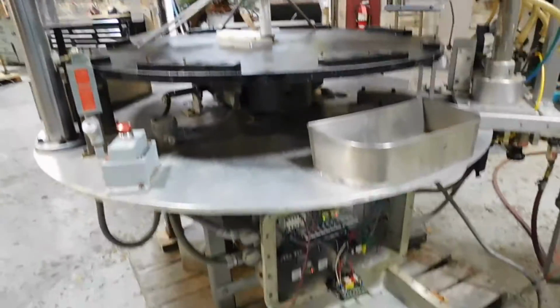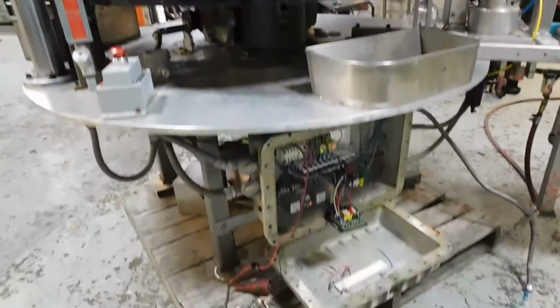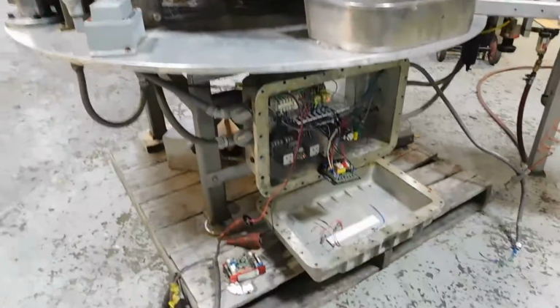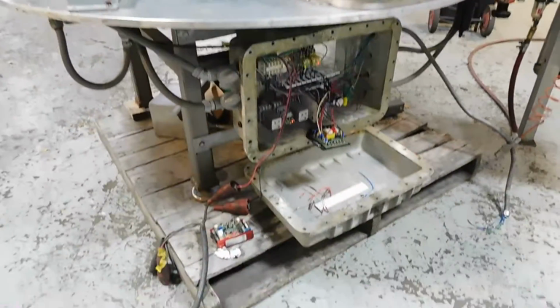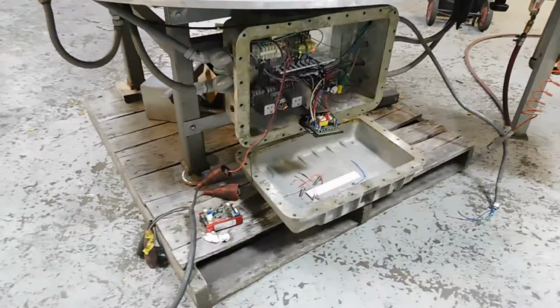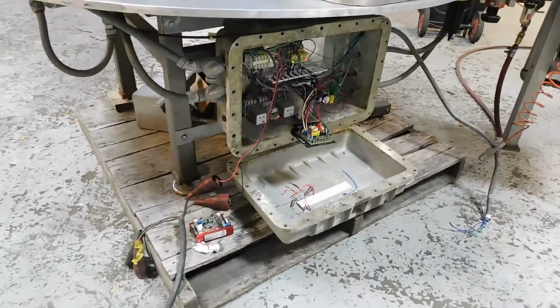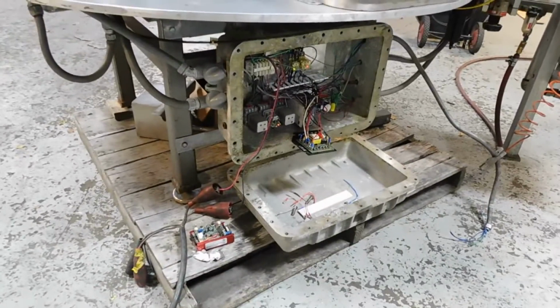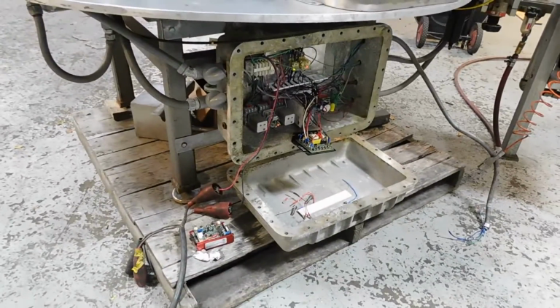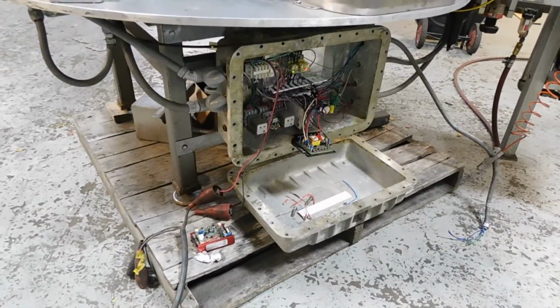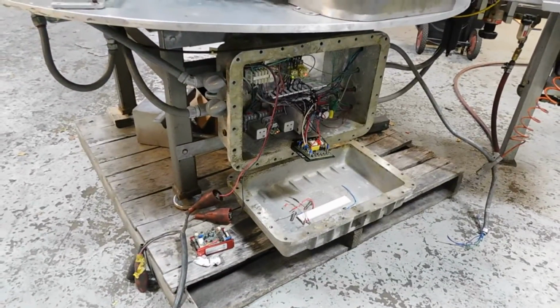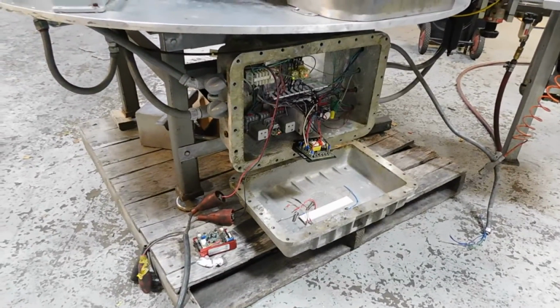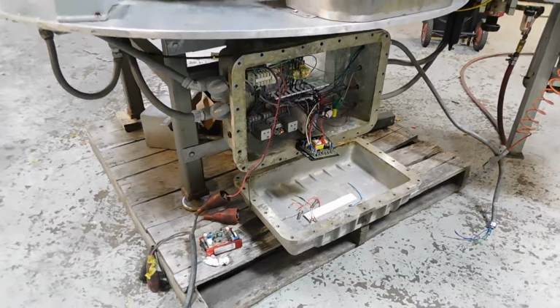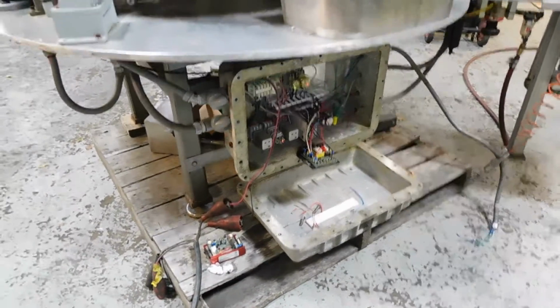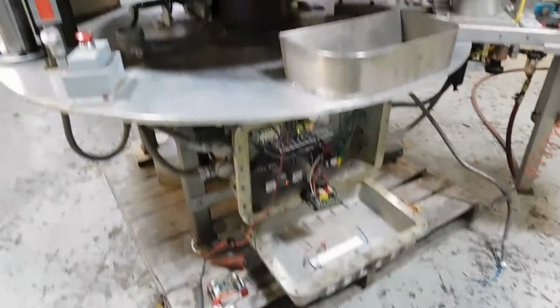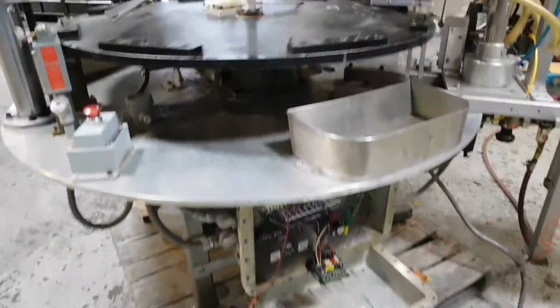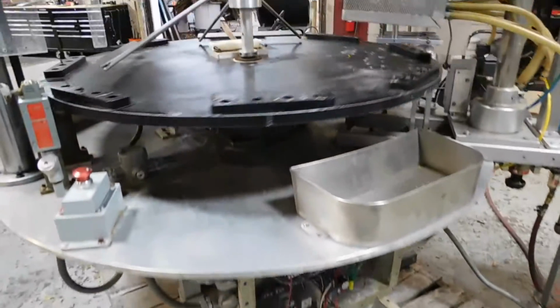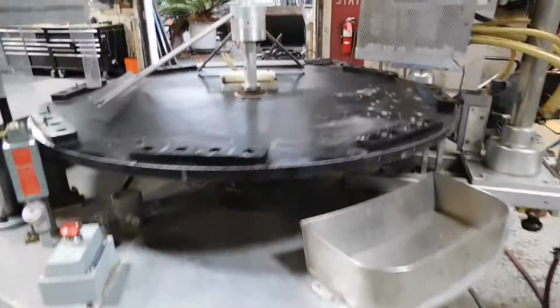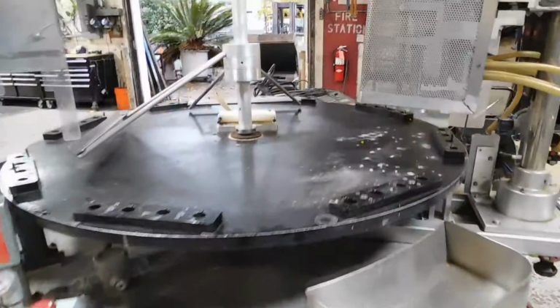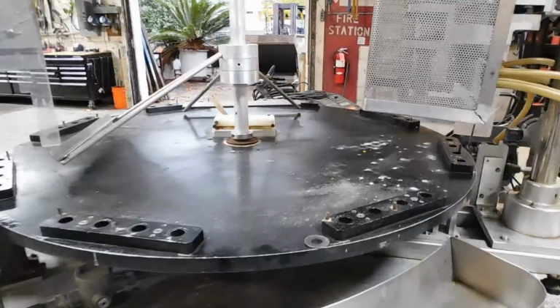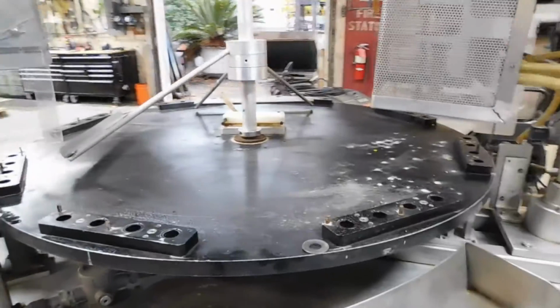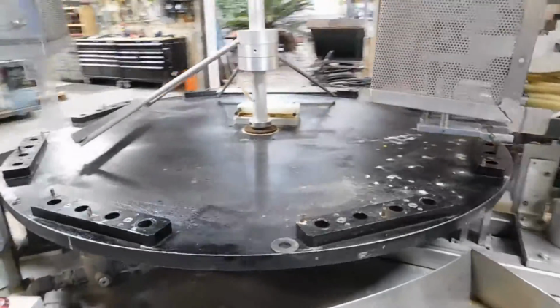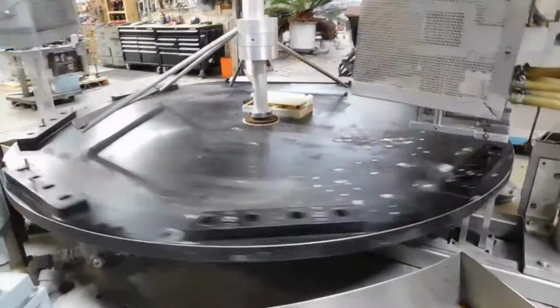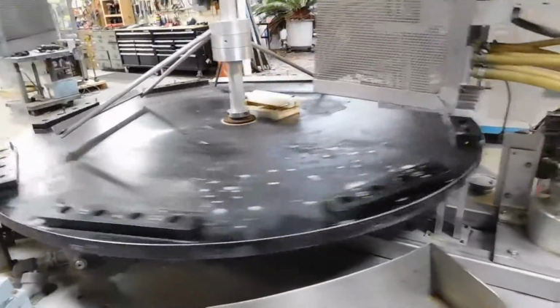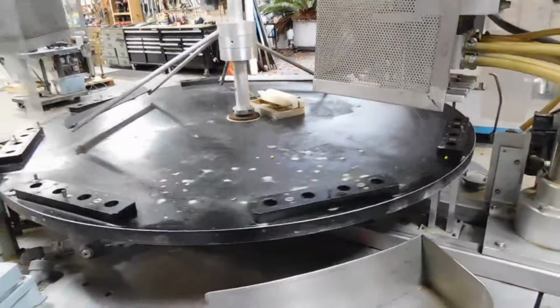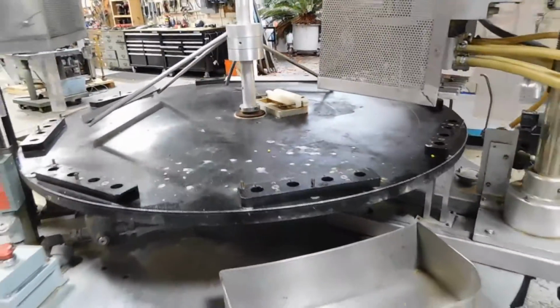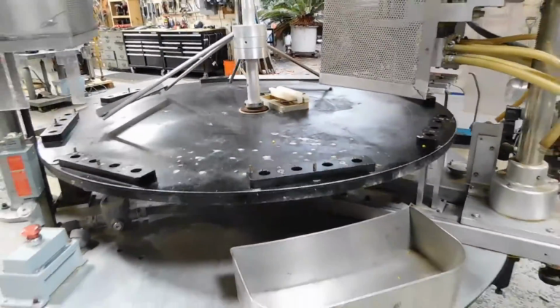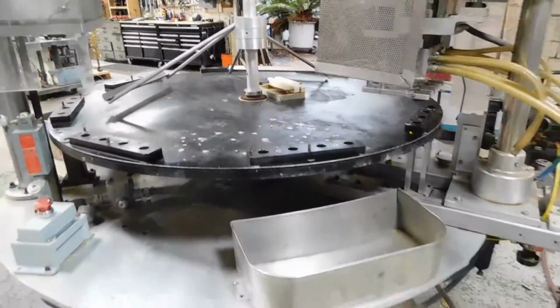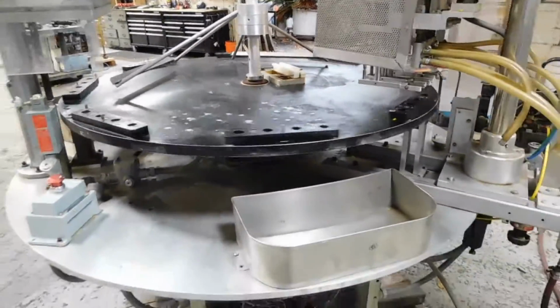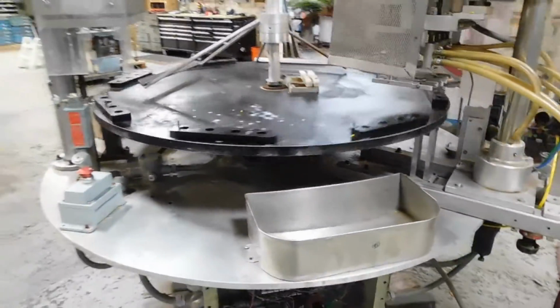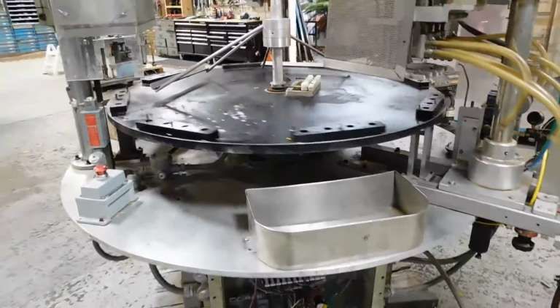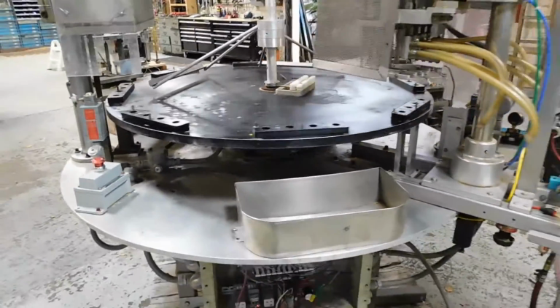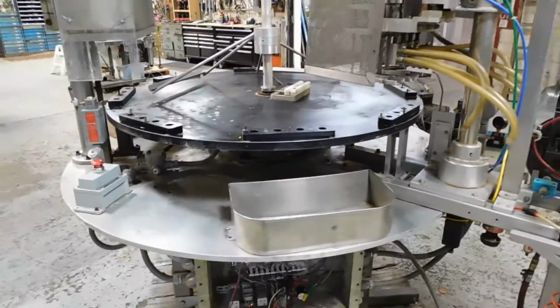We do have the box open and it is explosion proof, as you can see. It has a main DC drive operating on 220 single phase voltage.